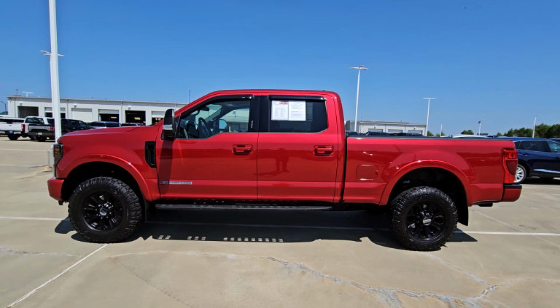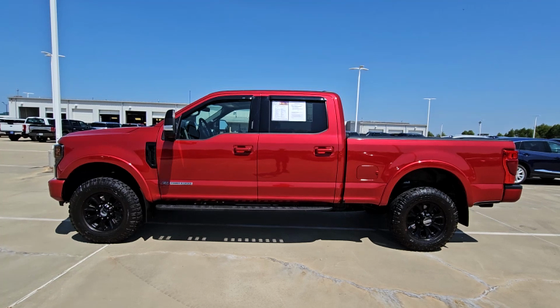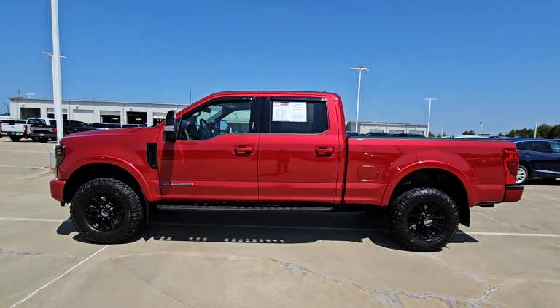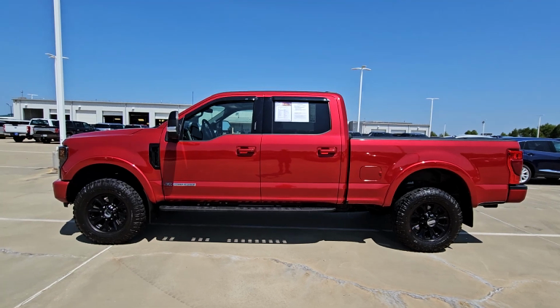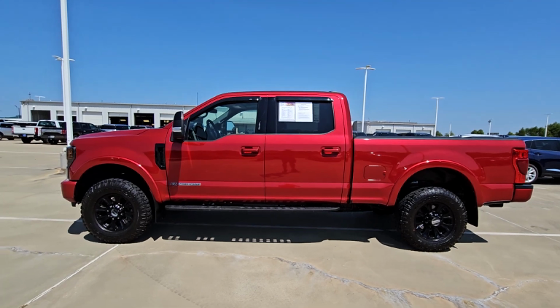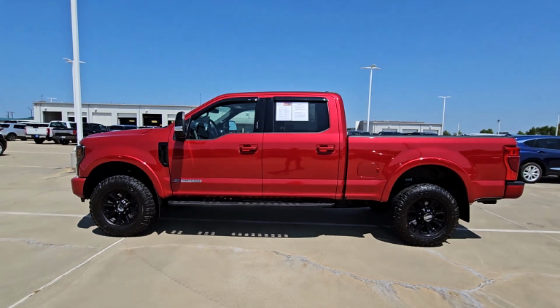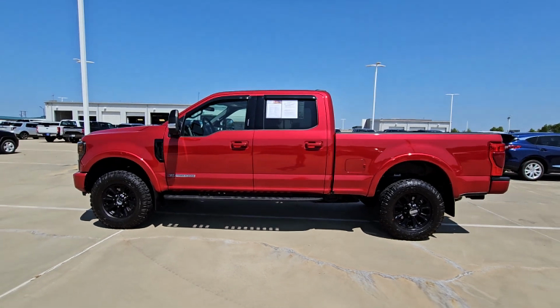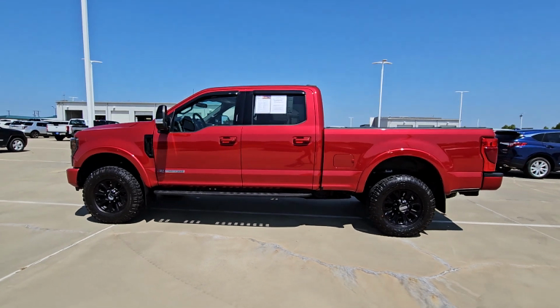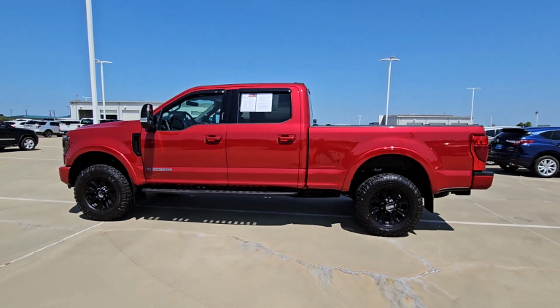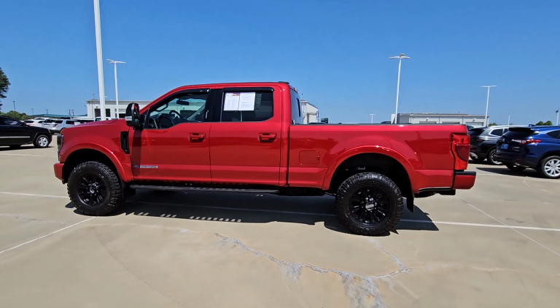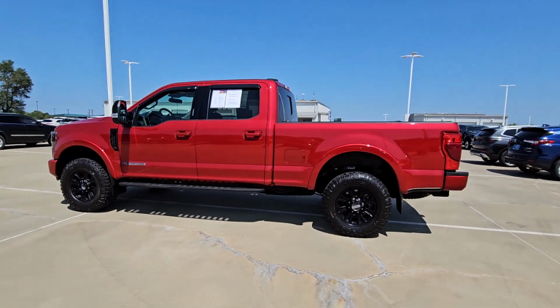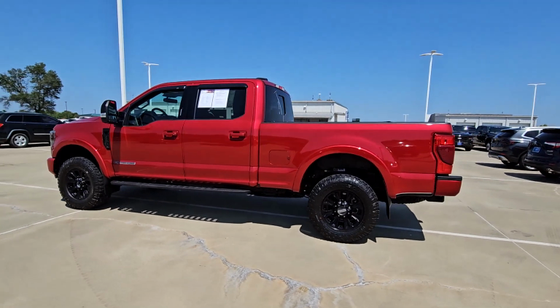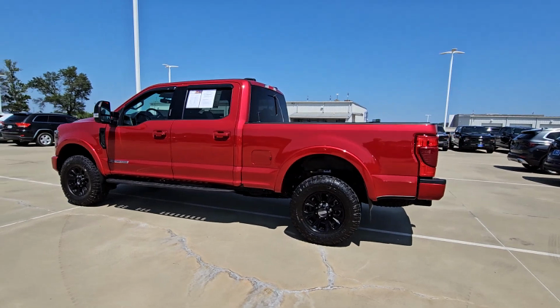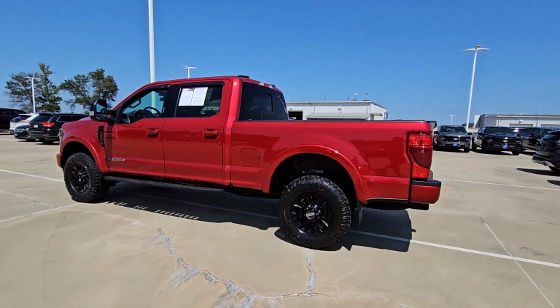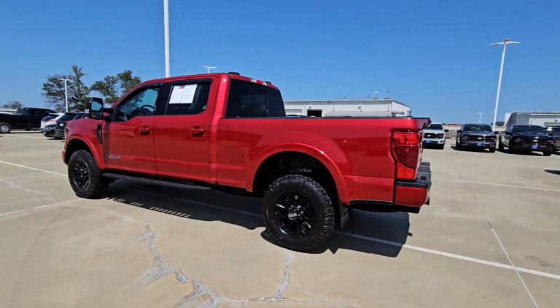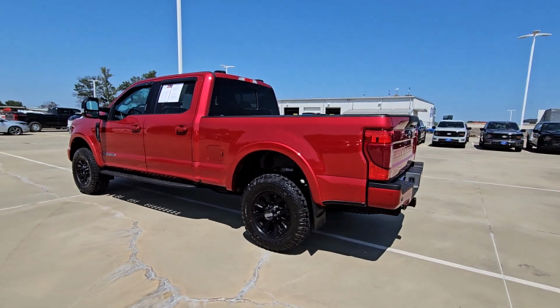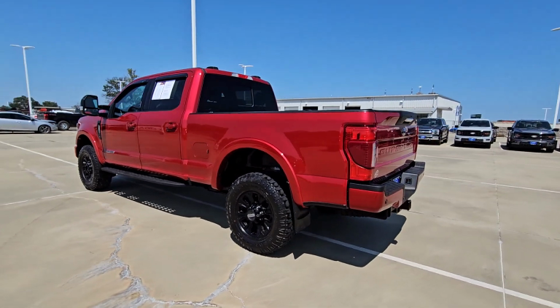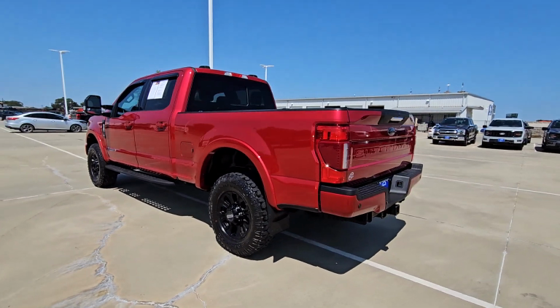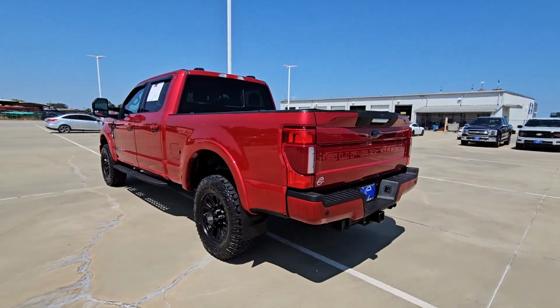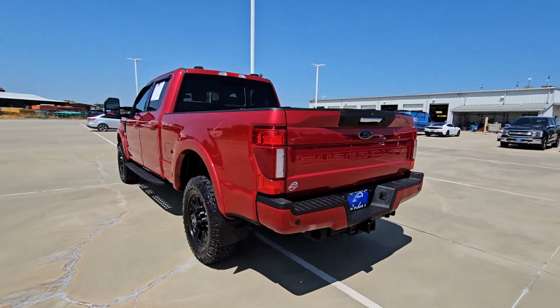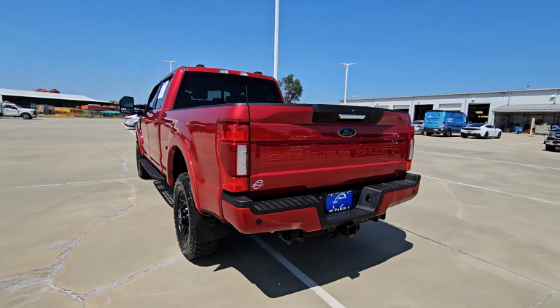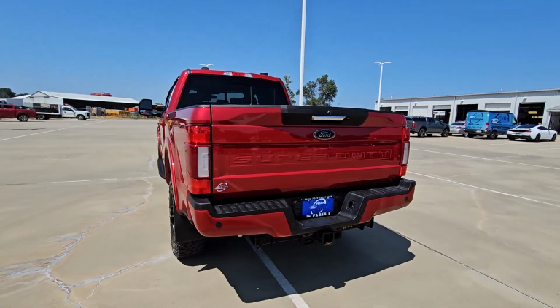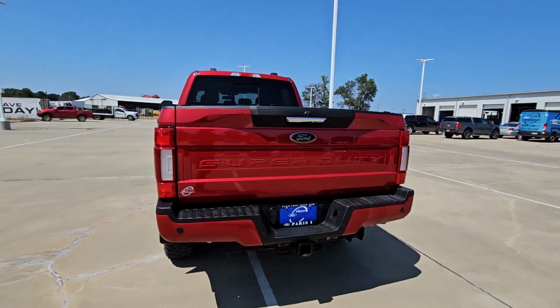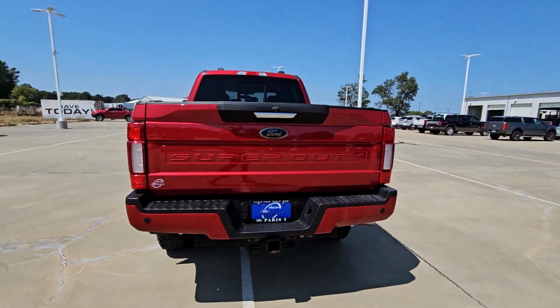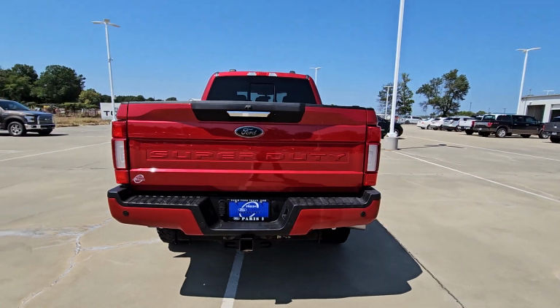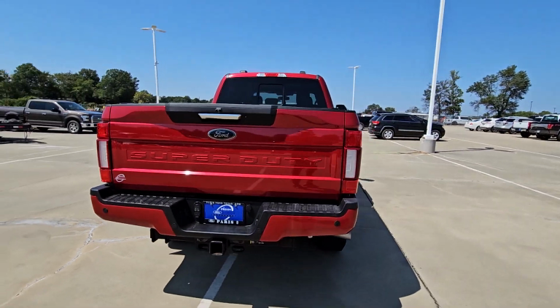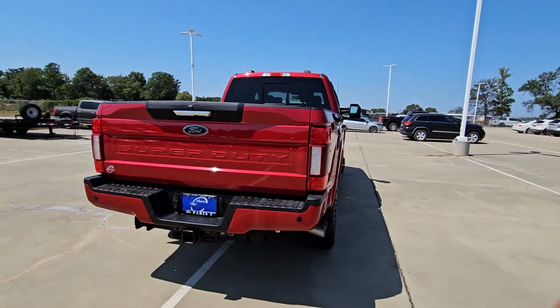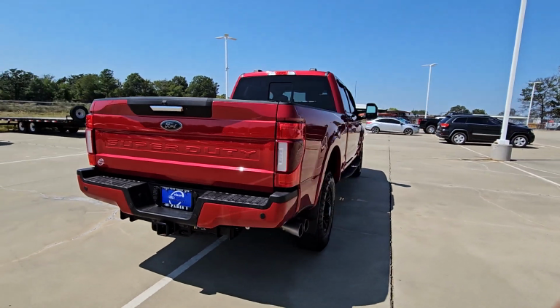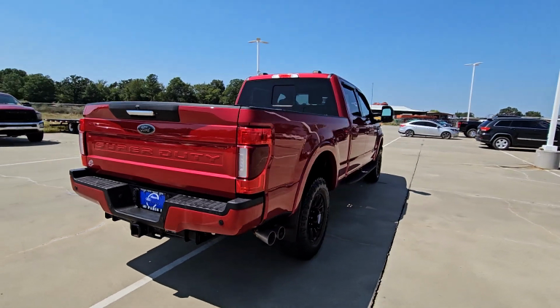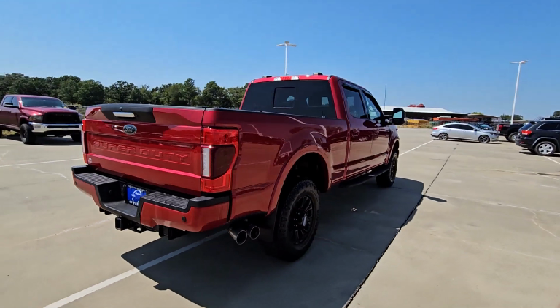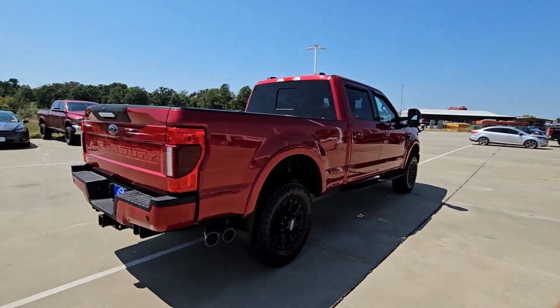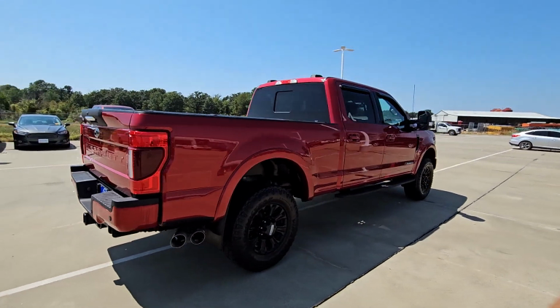Your next car could be the 2021 Ford F-250. With less than 45,000 miles on the odometer, this vehicle stands out from the rest. If you're going to do it, do it right.